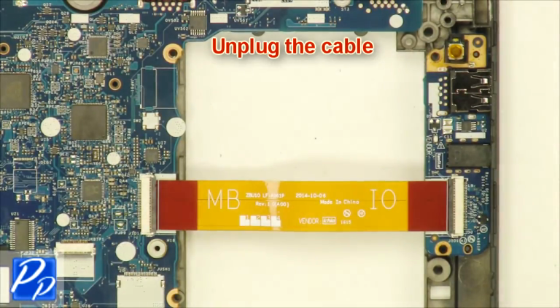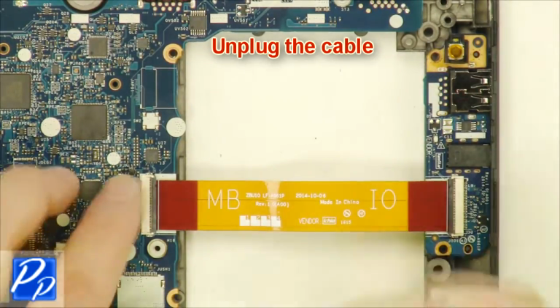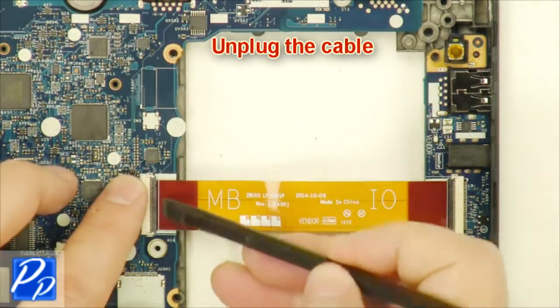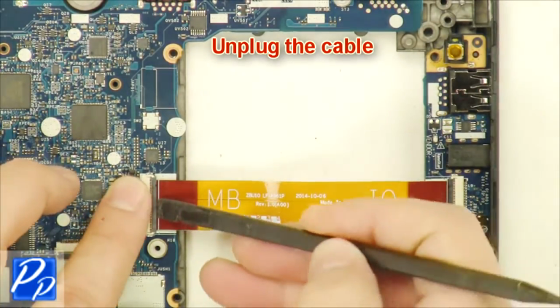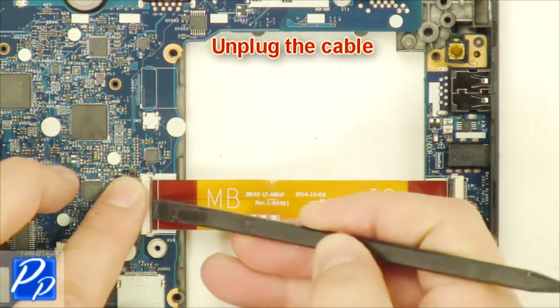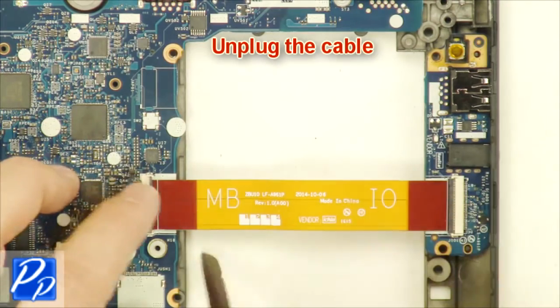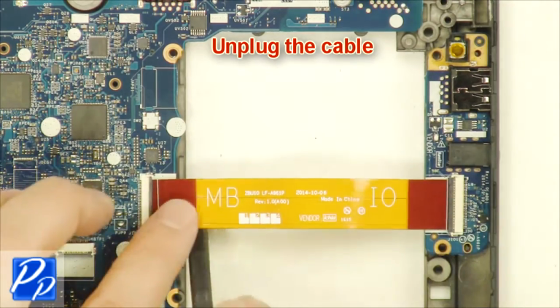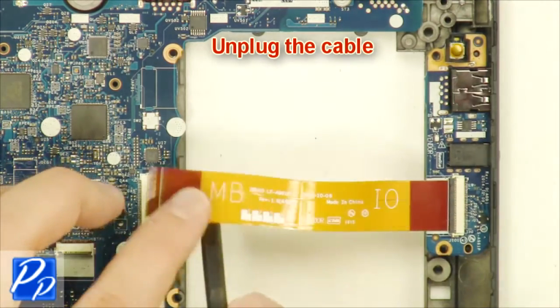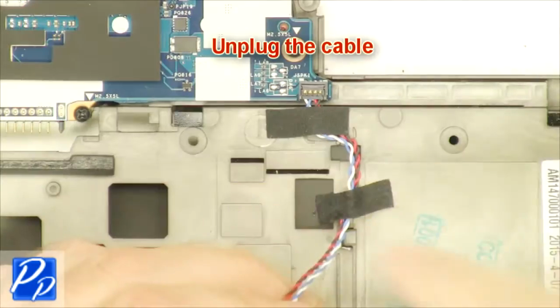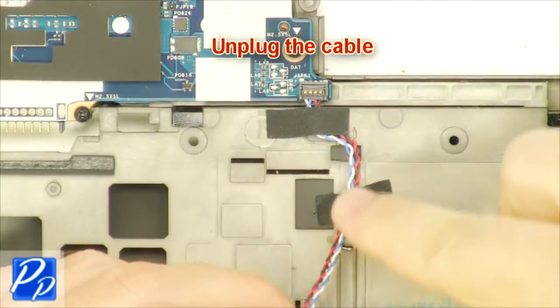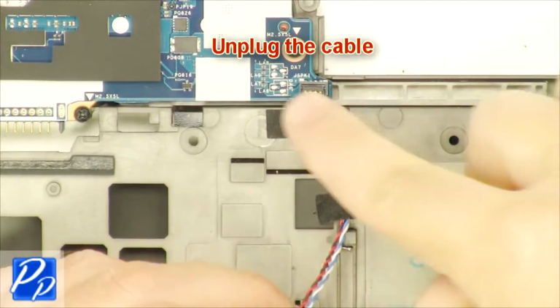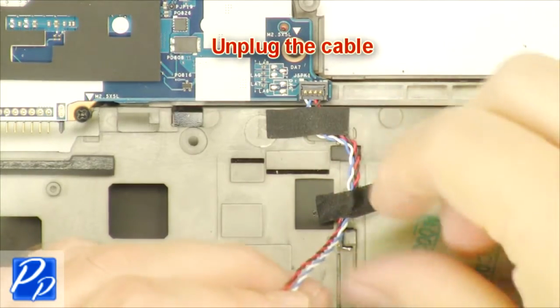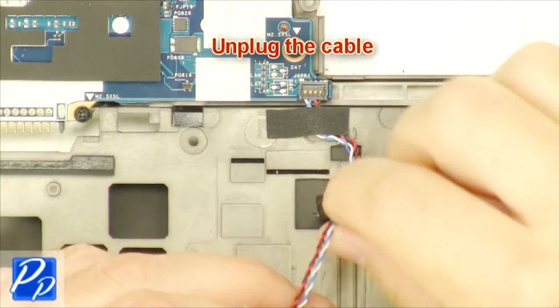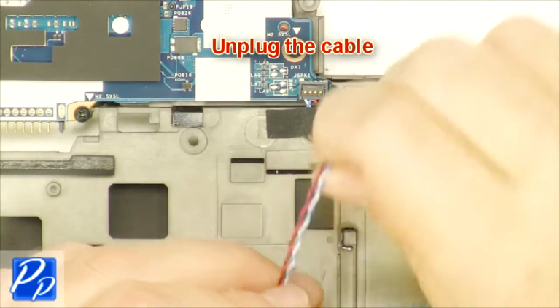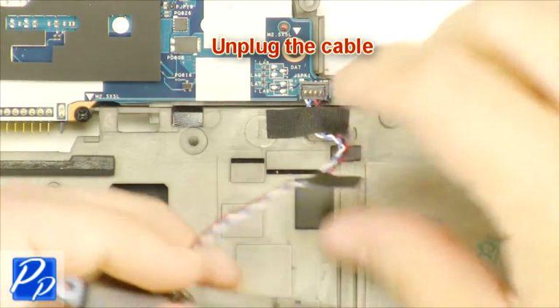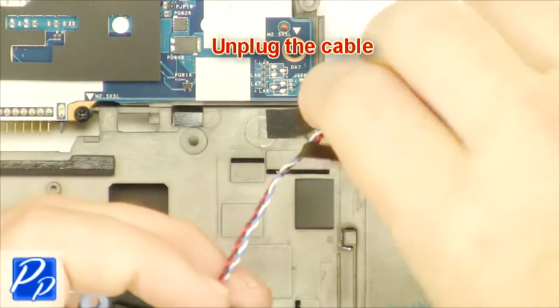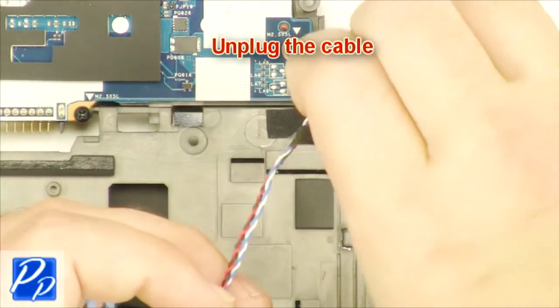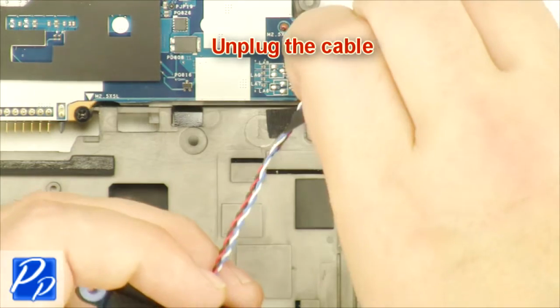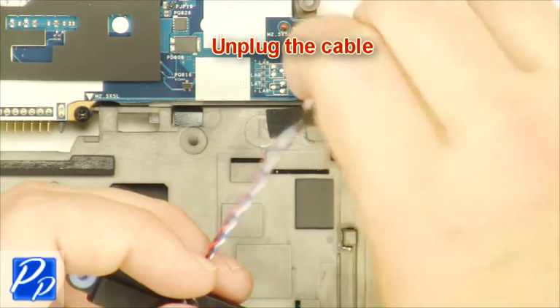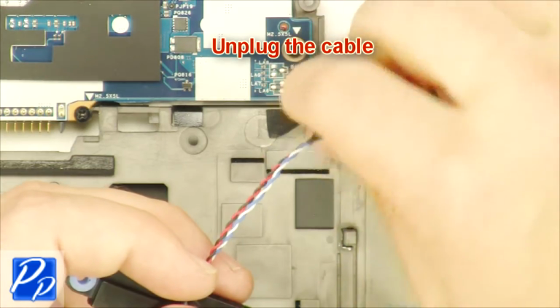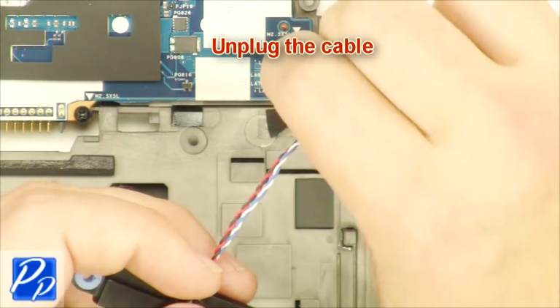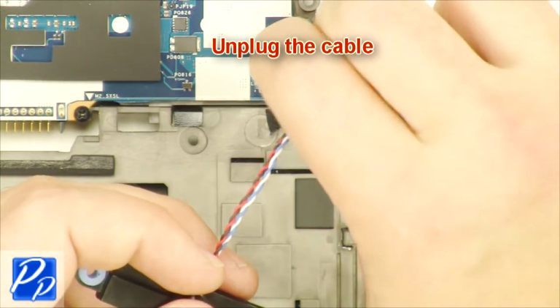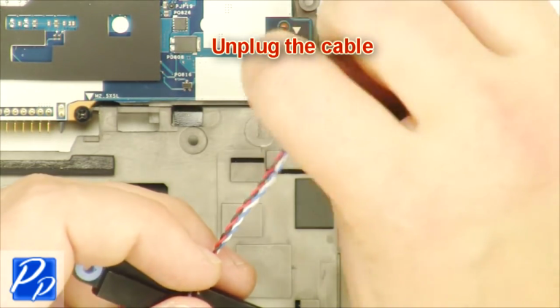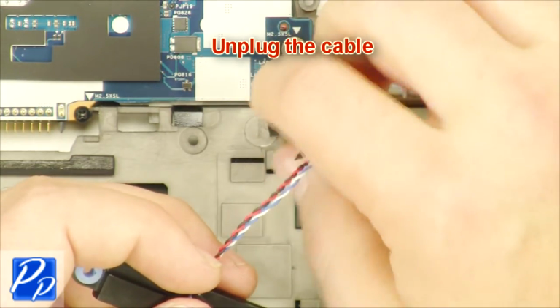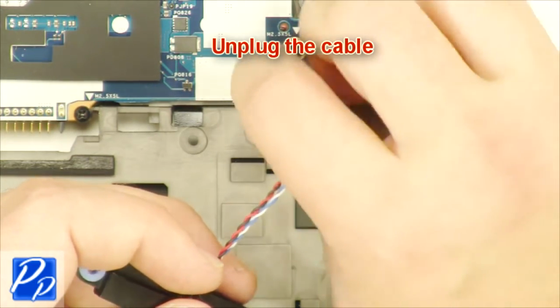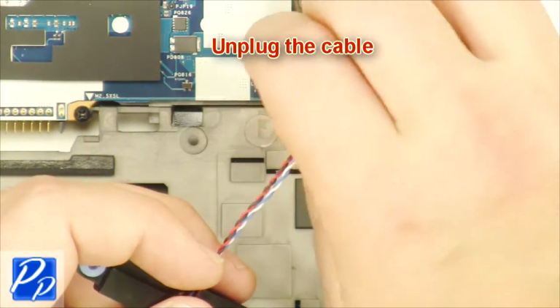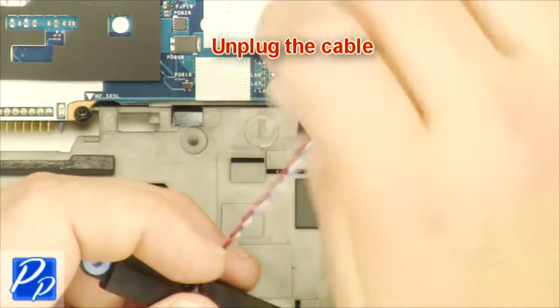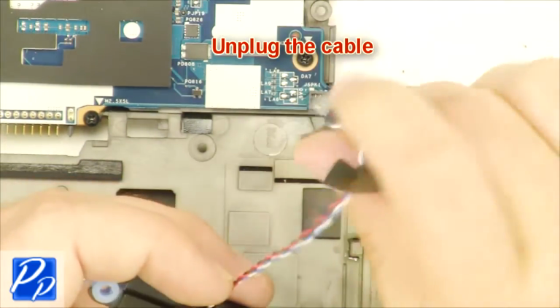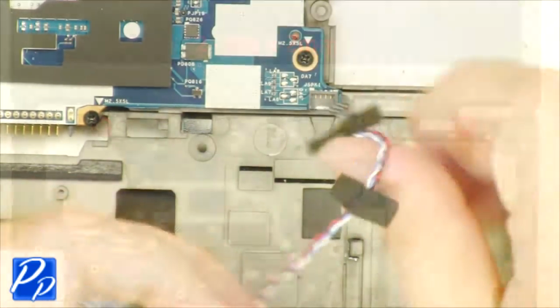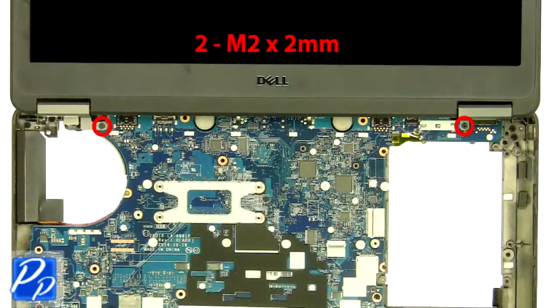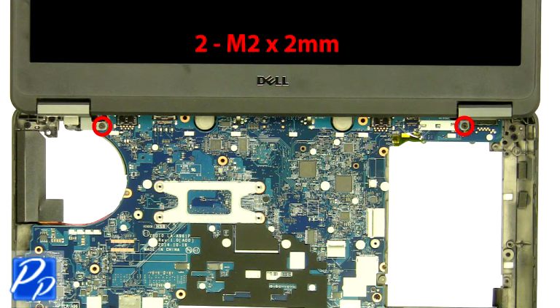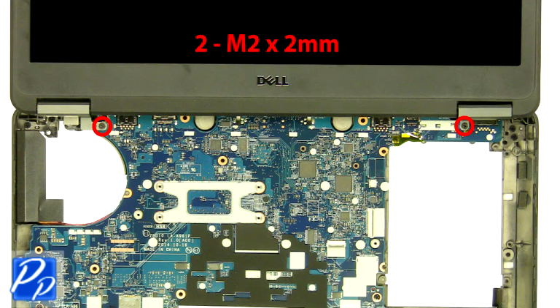Unplug the cable. Unplug the cable. Remove the screws.